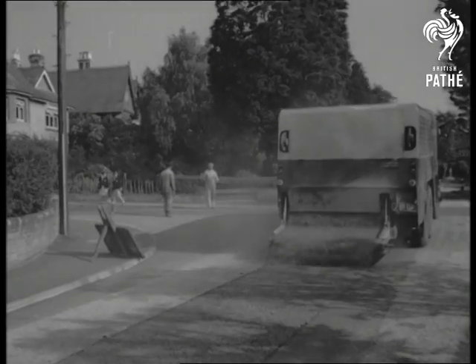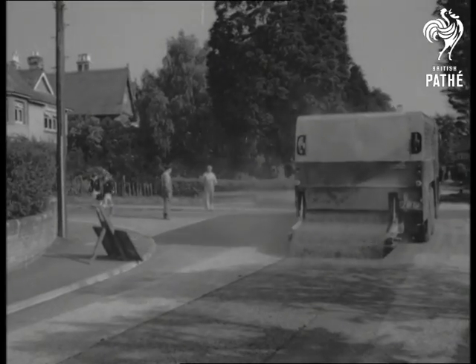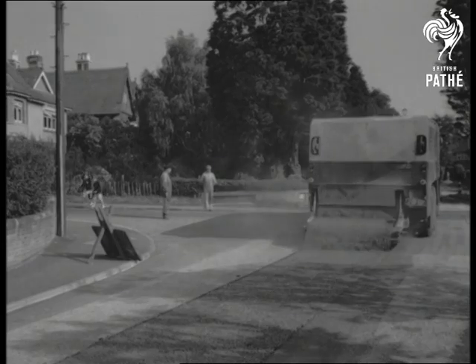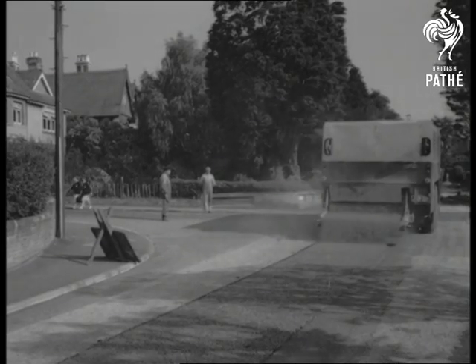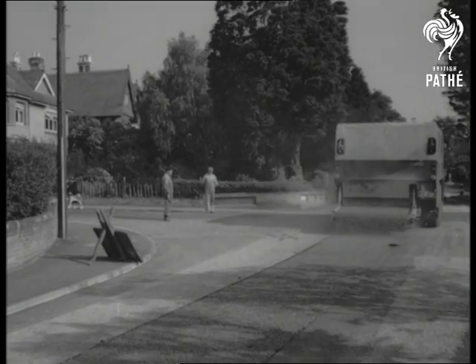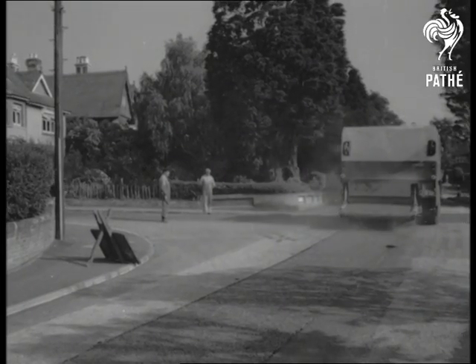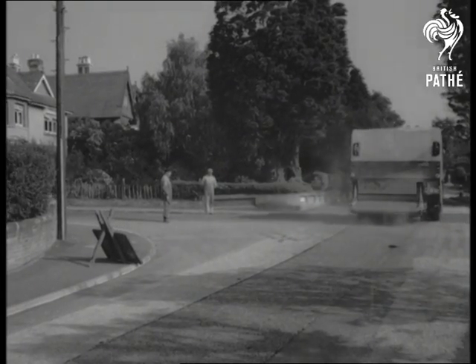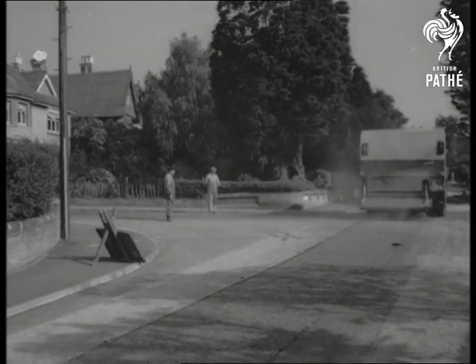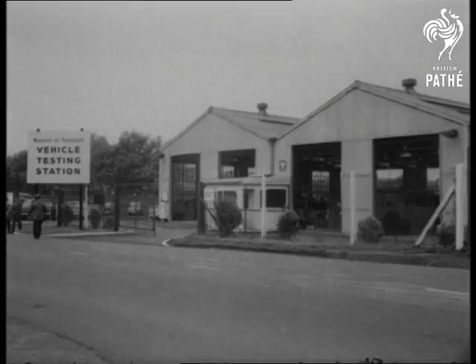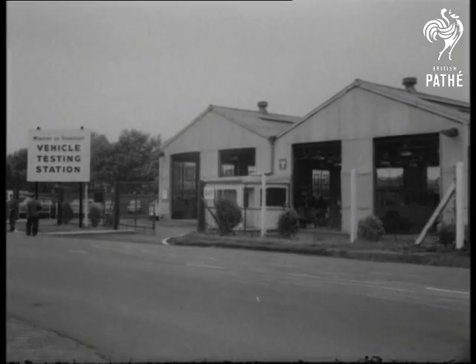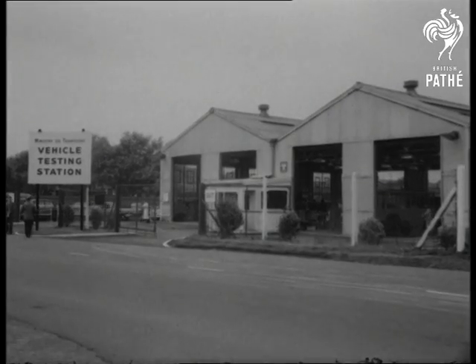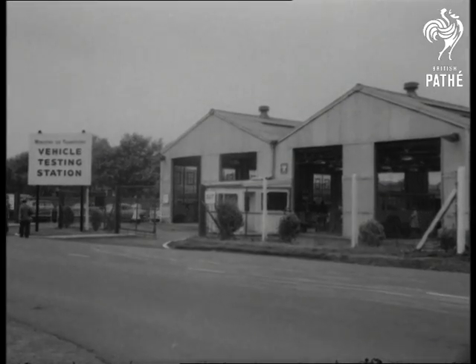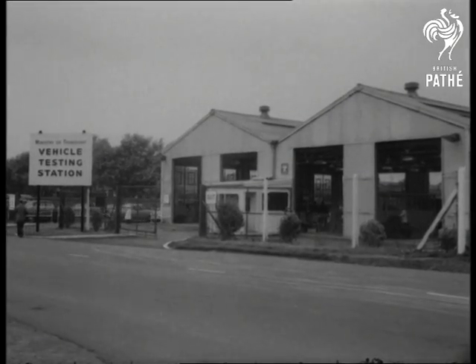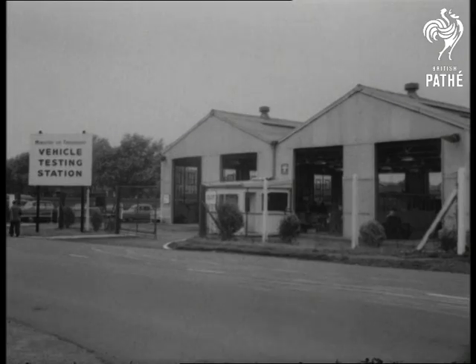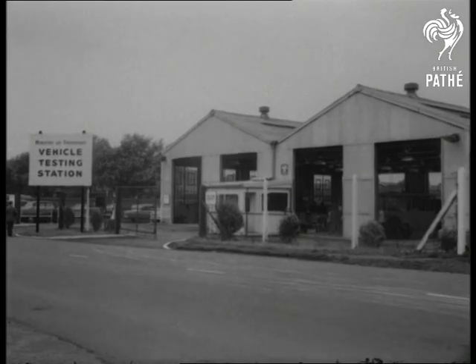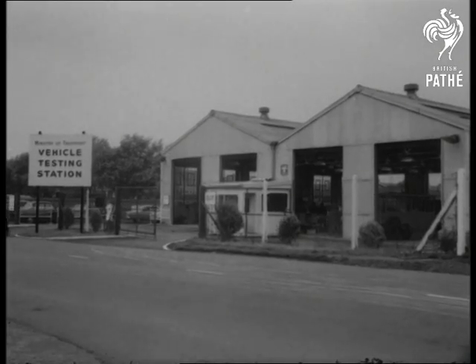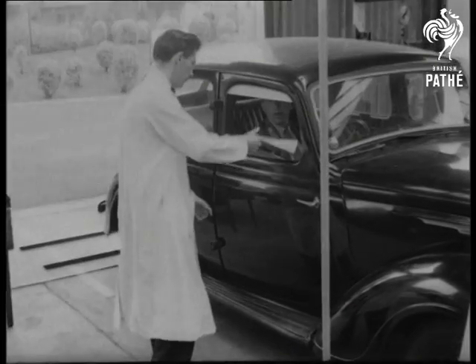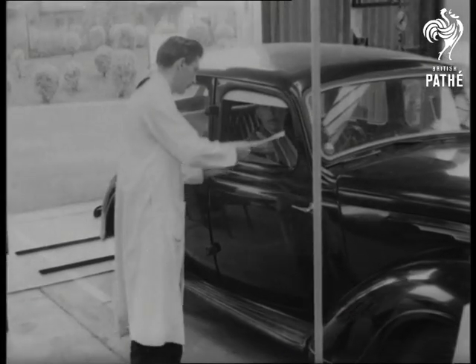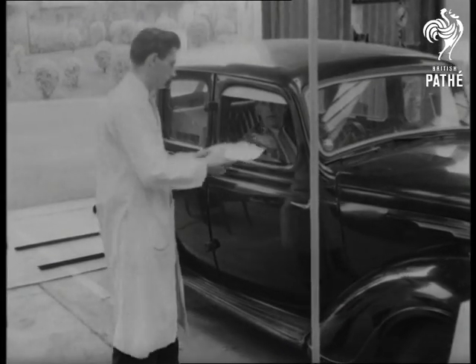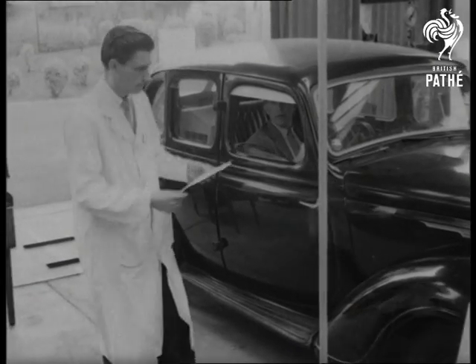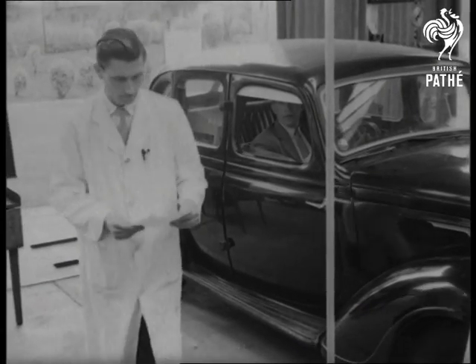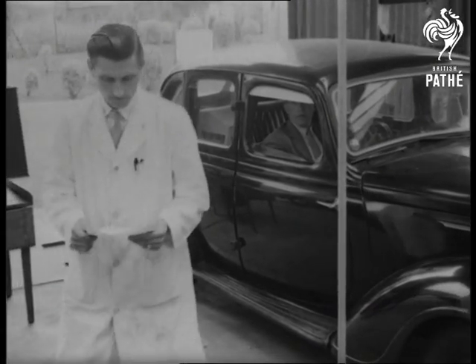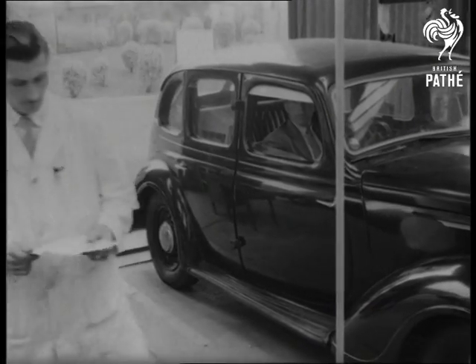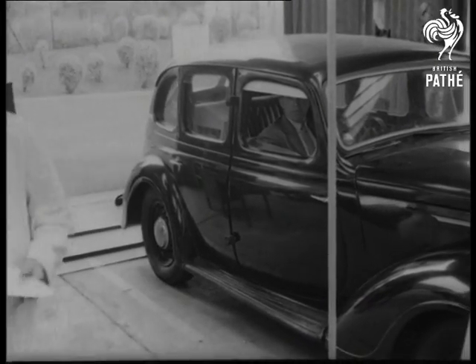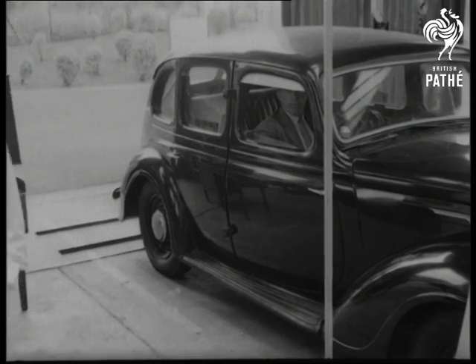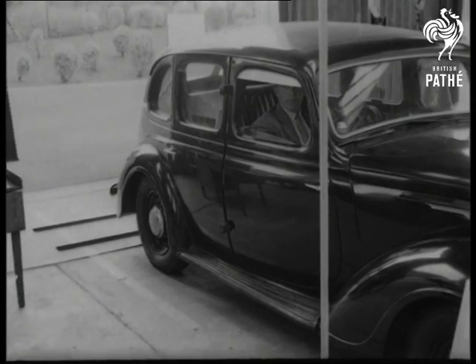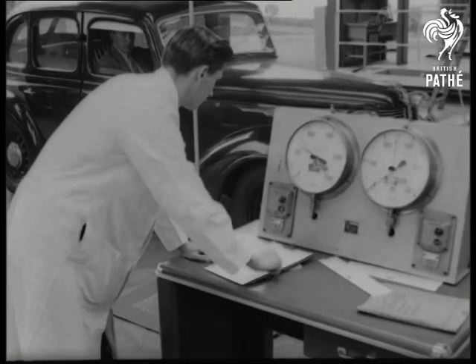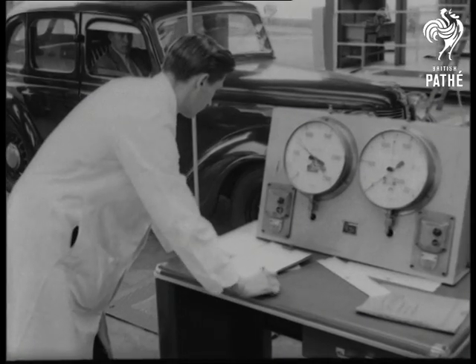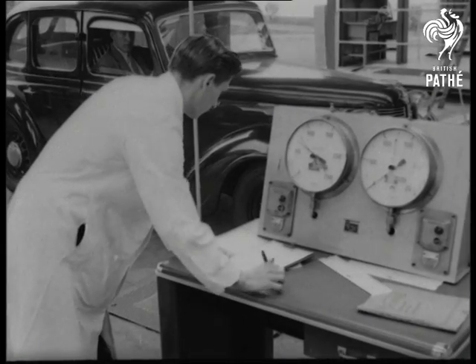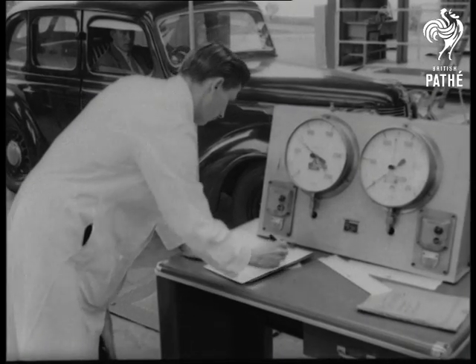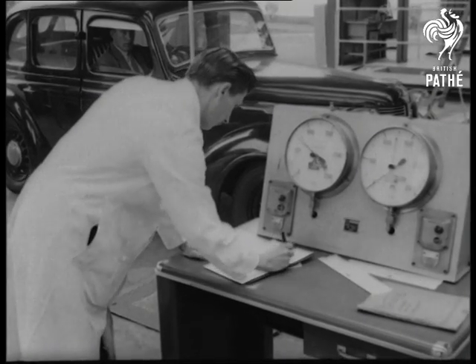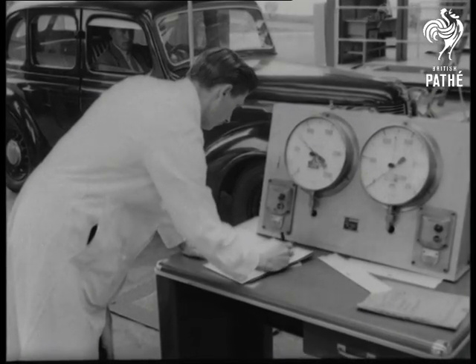But not only roads come to an end — the end of the road is reached by cars too. Vehicle testing stations have been set up in more than 12,000 garages, and probably before the end of the year, all cars ten years old and more will have to submit to the test.